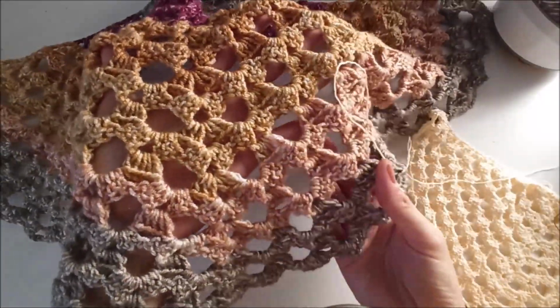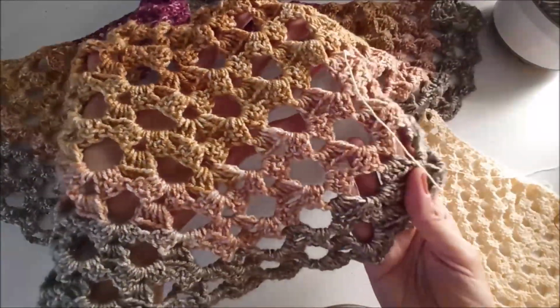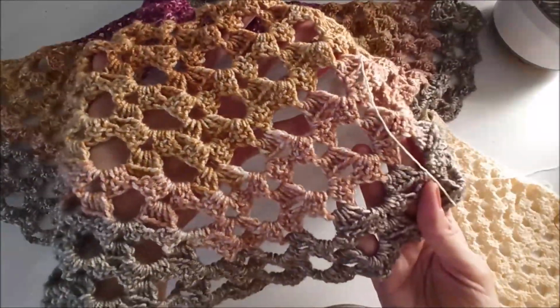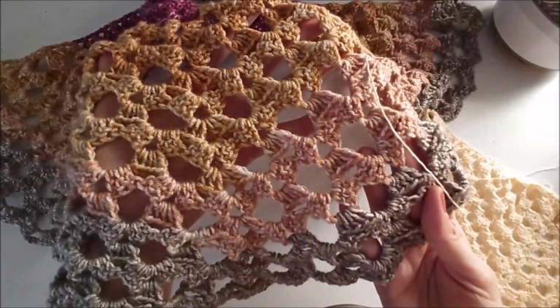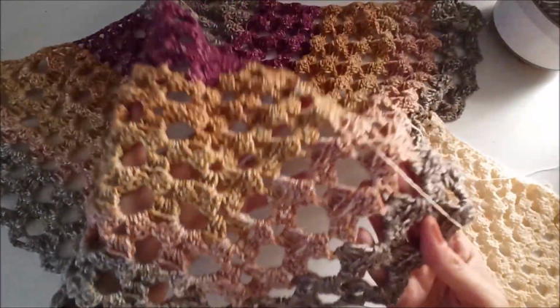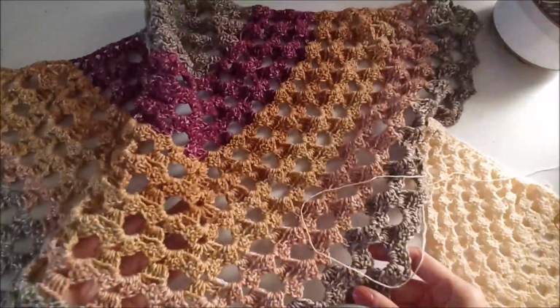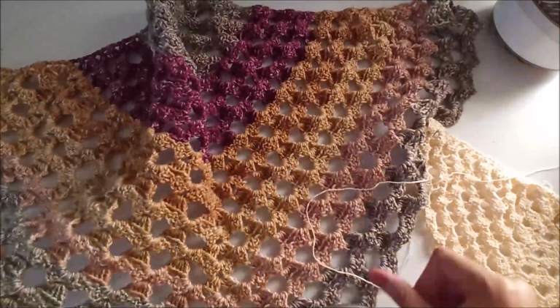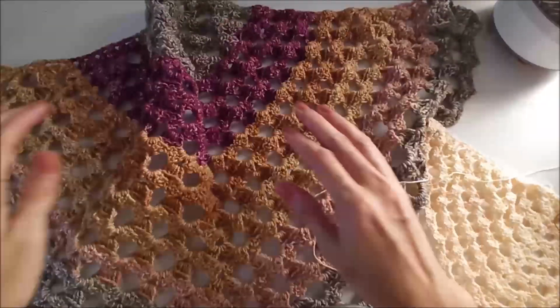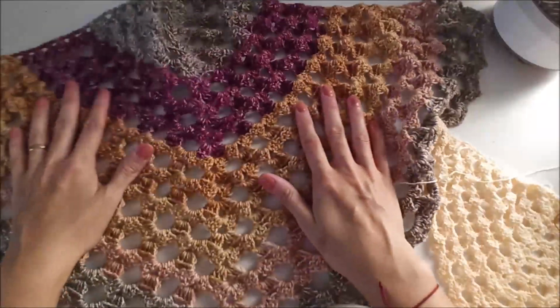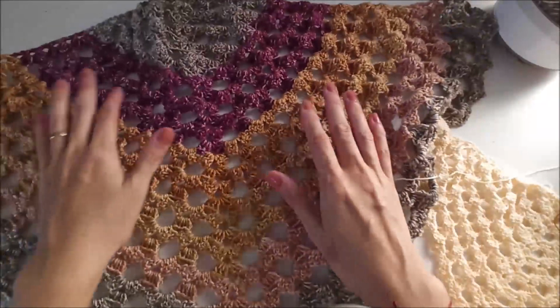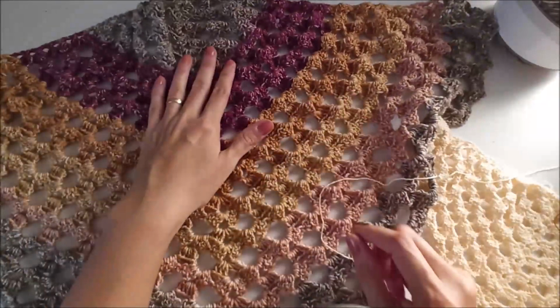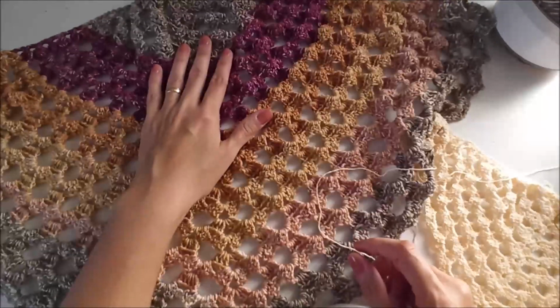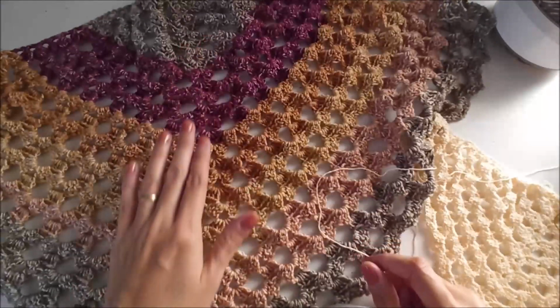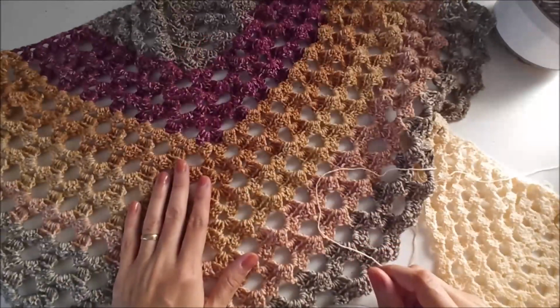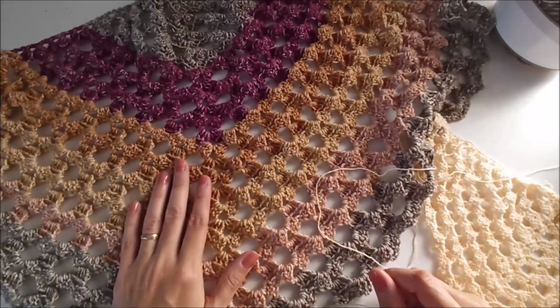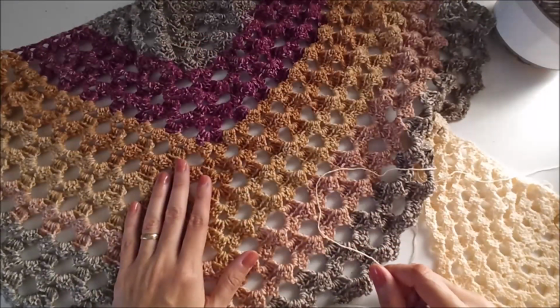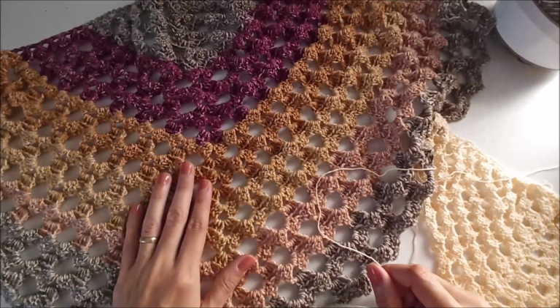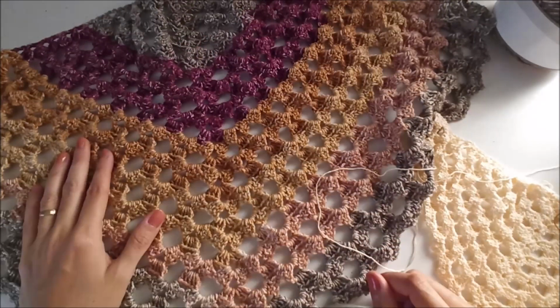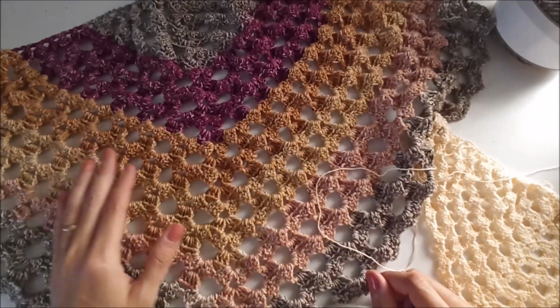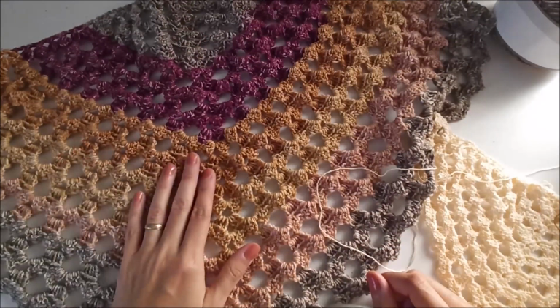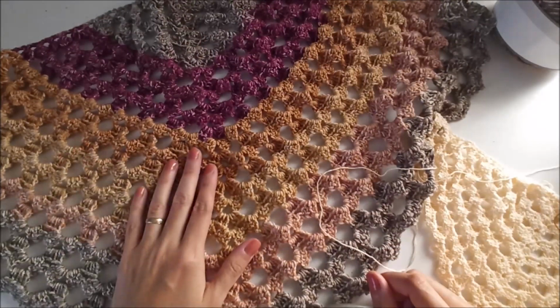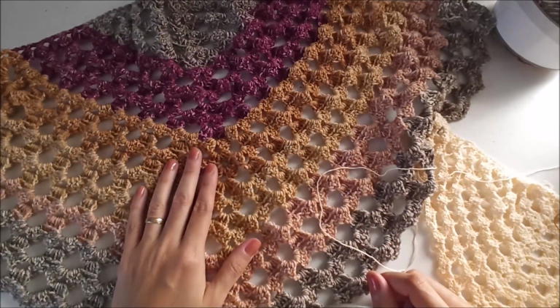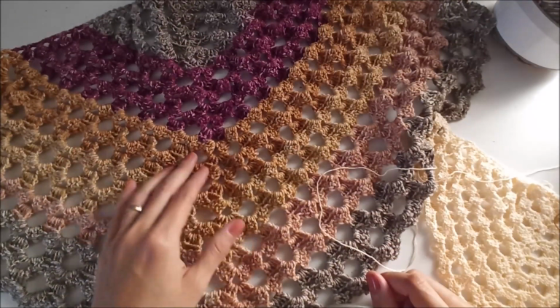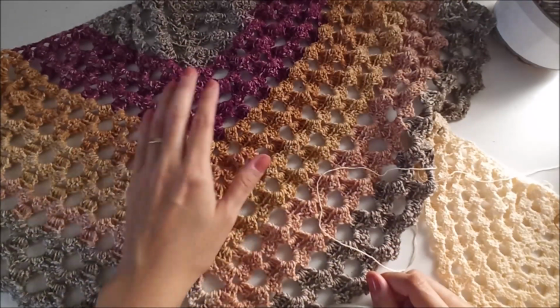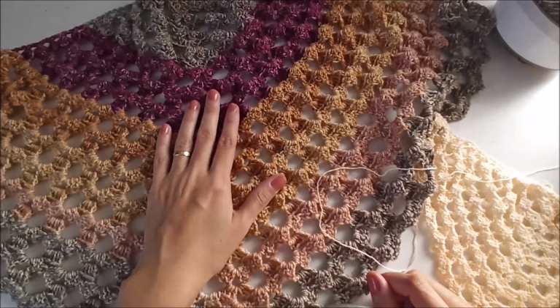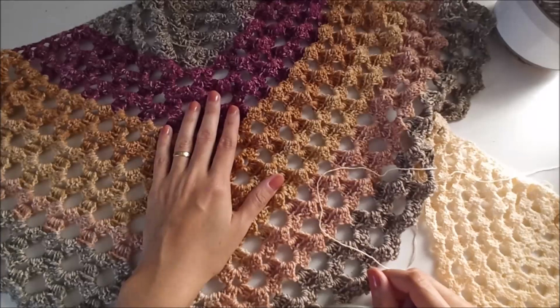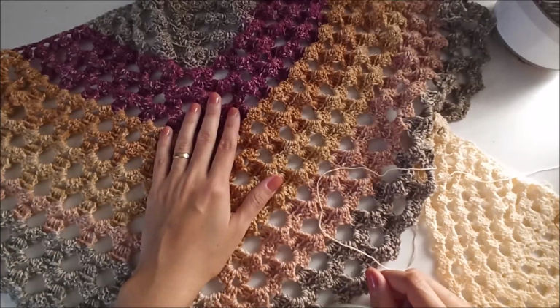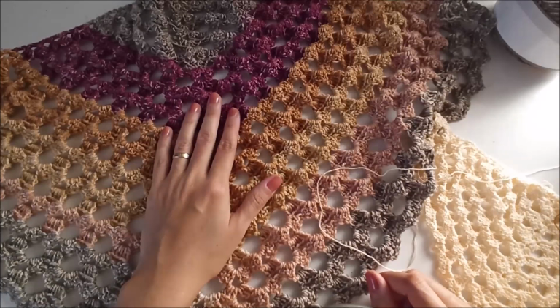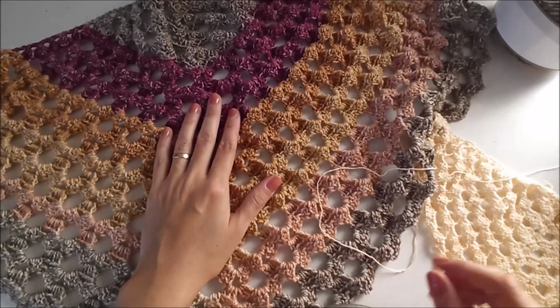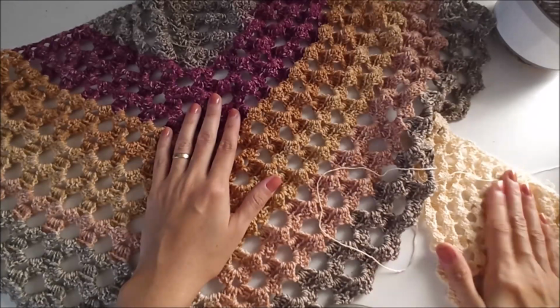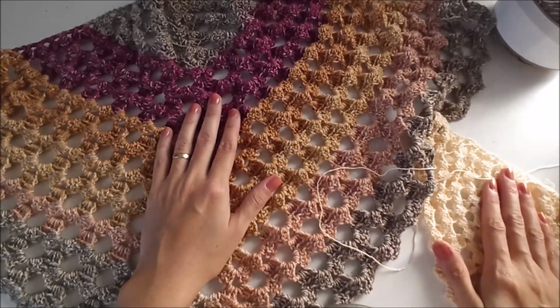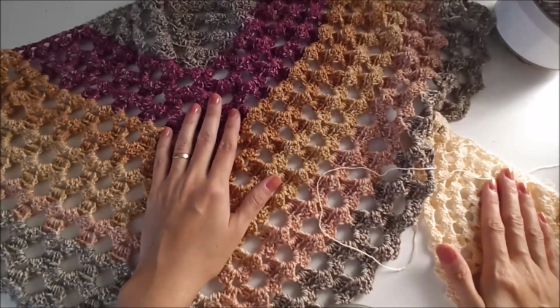After finishing that shawl, I recommend ironing it with steam — steam ironing. It would be more beautiful, as you can see. It's so easy, only two rows repeating for that shawl. I hope you like it.